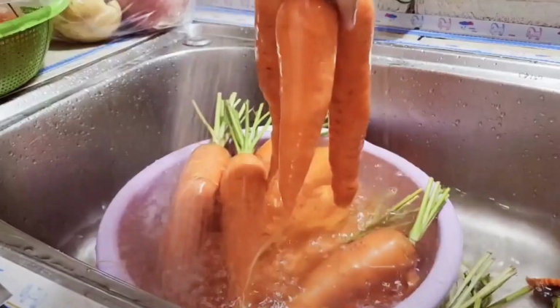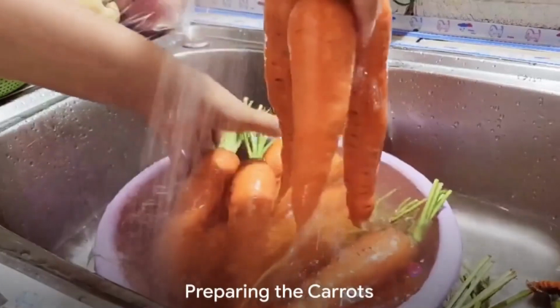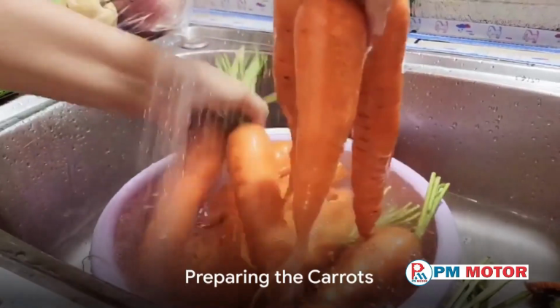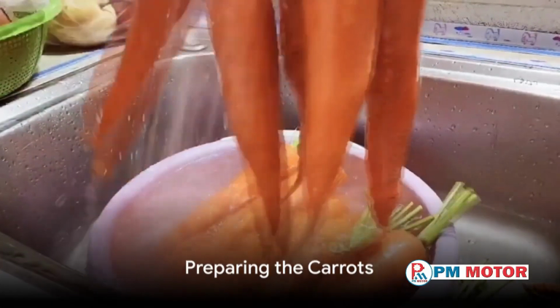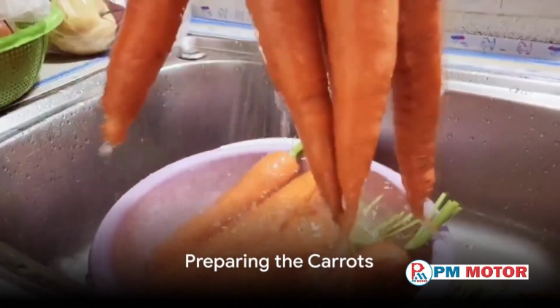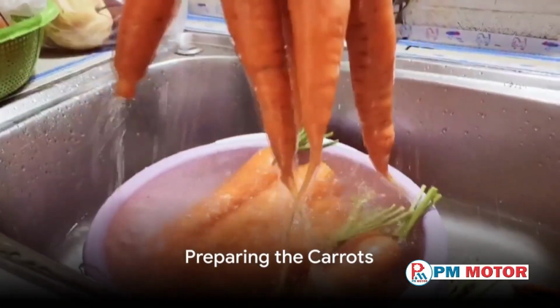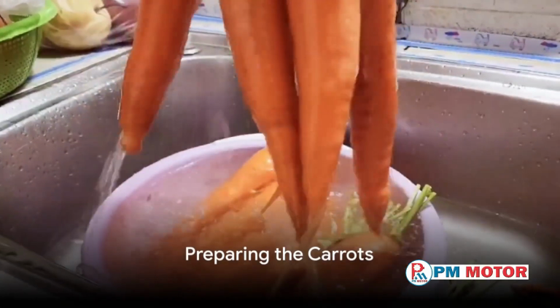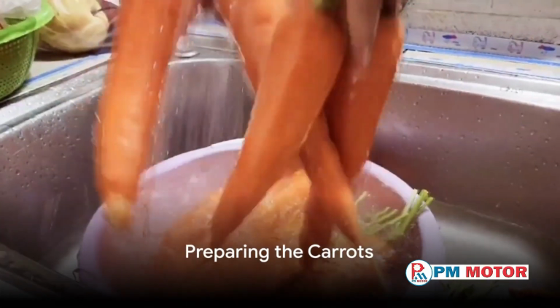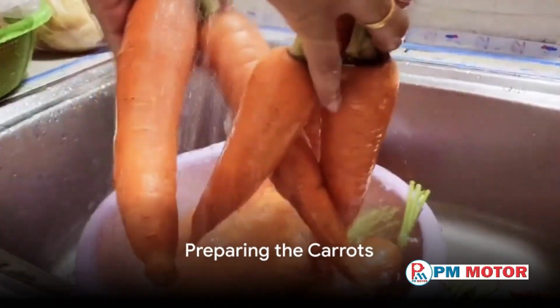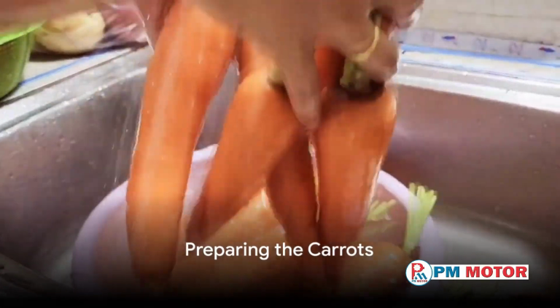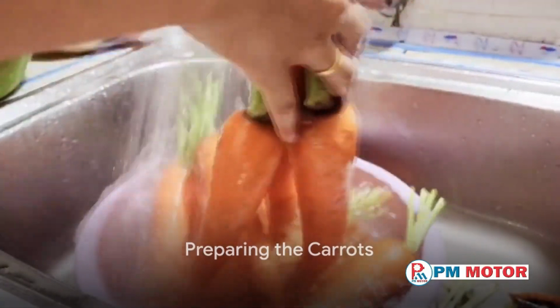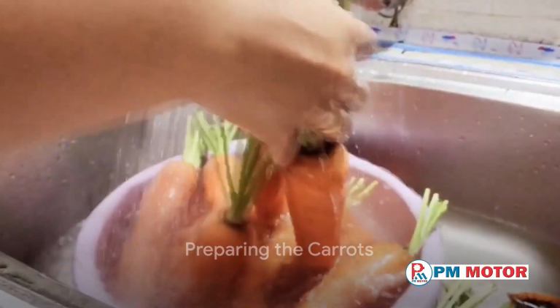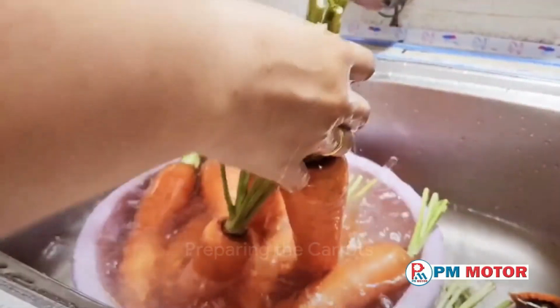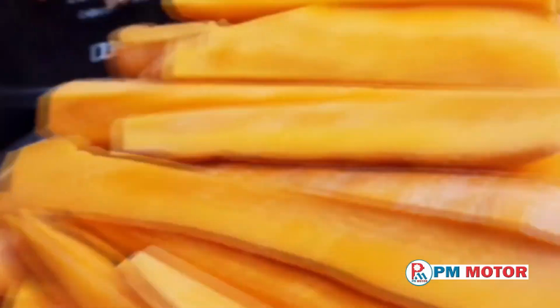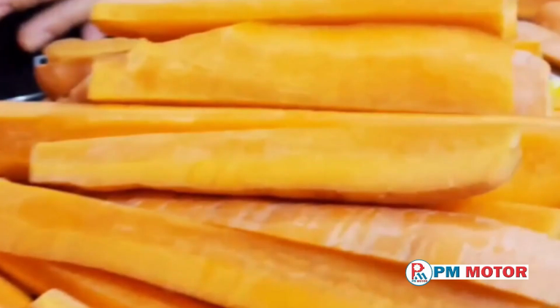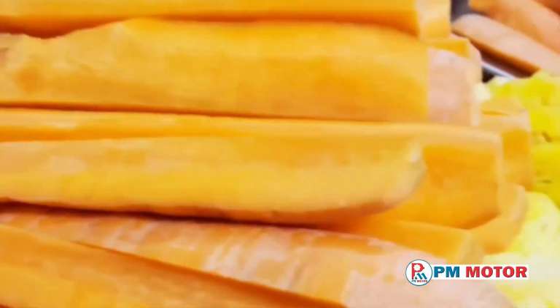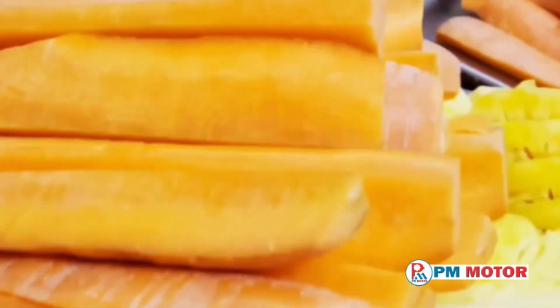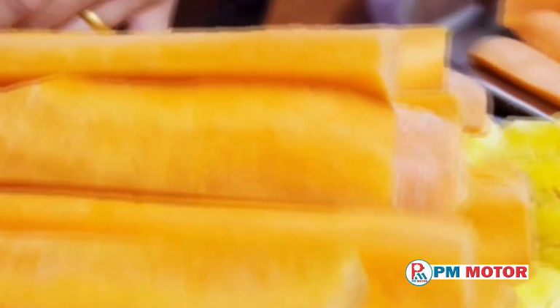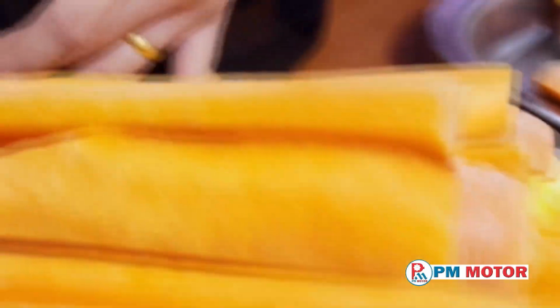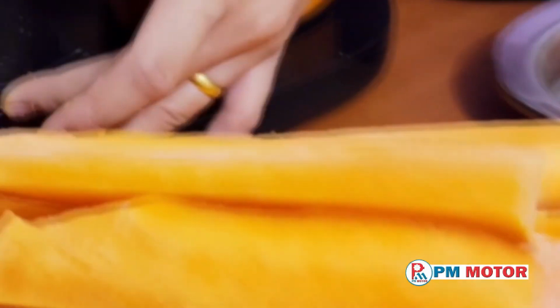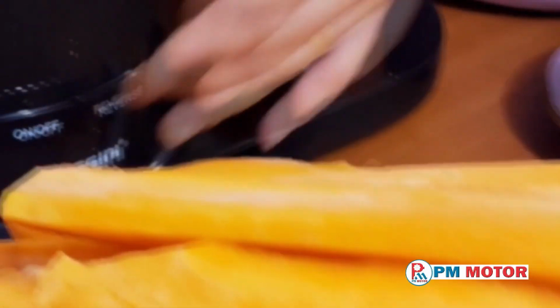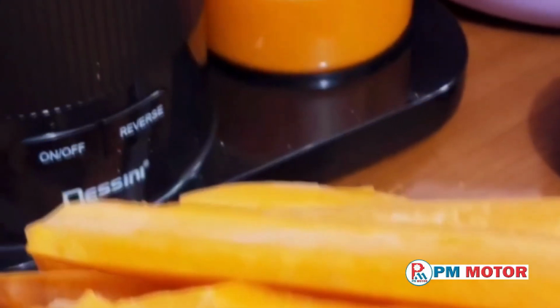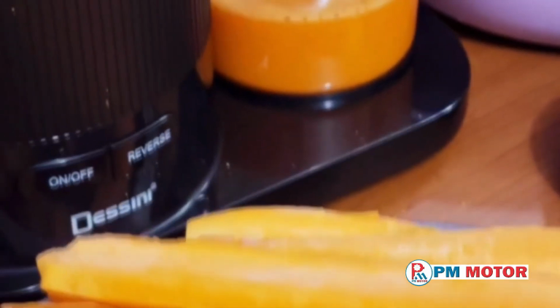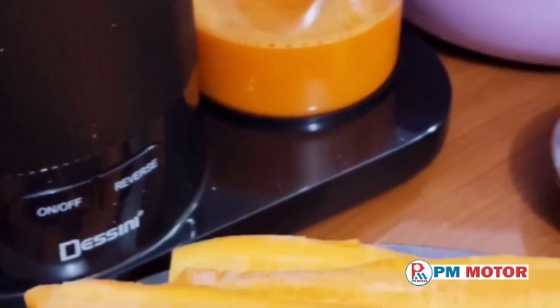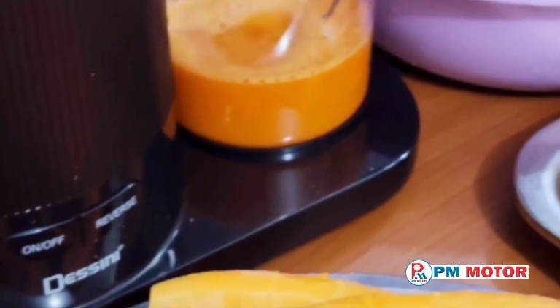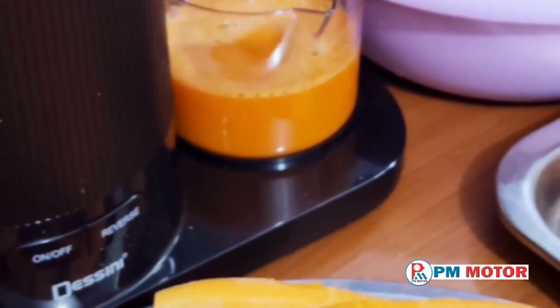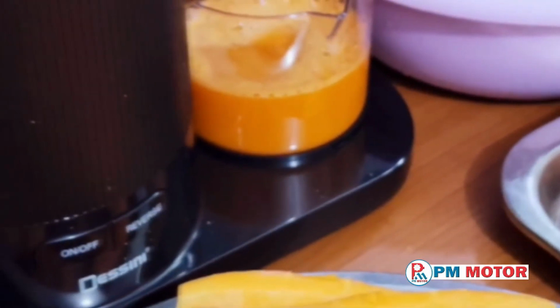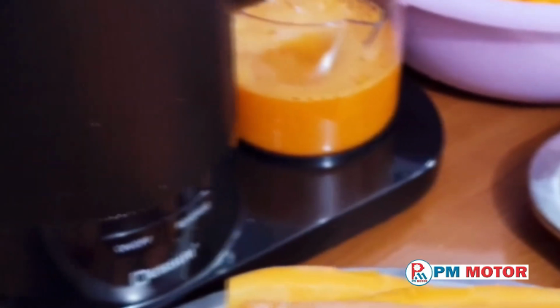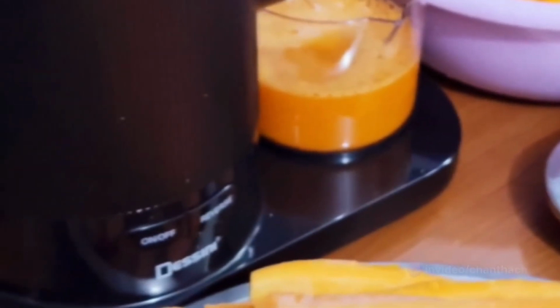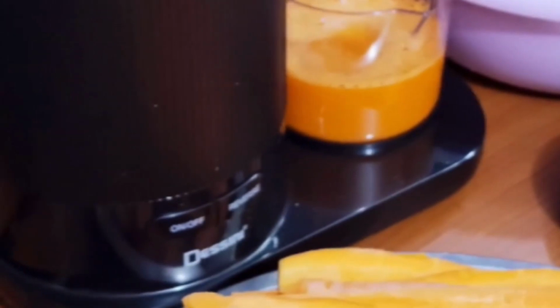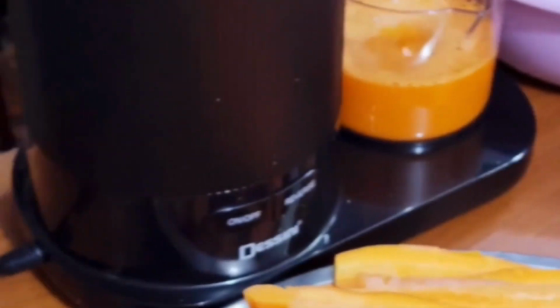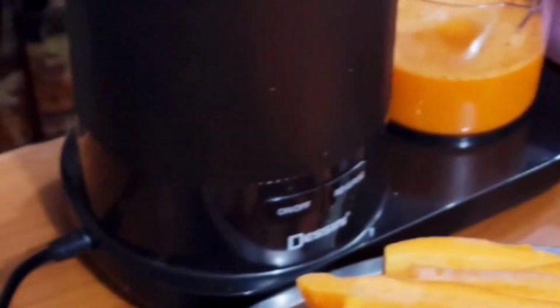Ever wondered how to make fresh carrot juice using a juice extractor? It's an easy and healthy way to get your daily dose of vitamins and minerals. Let's dive right in.